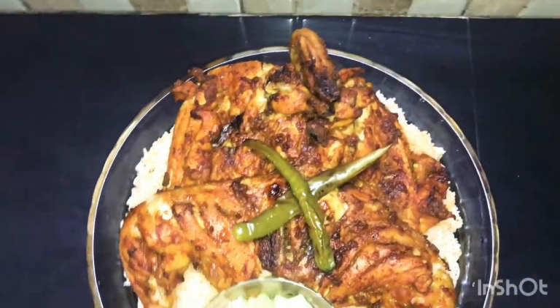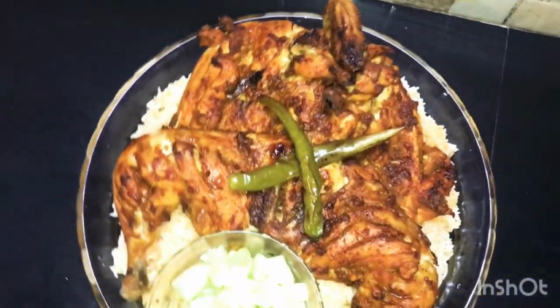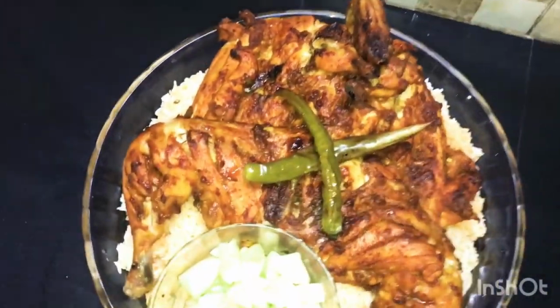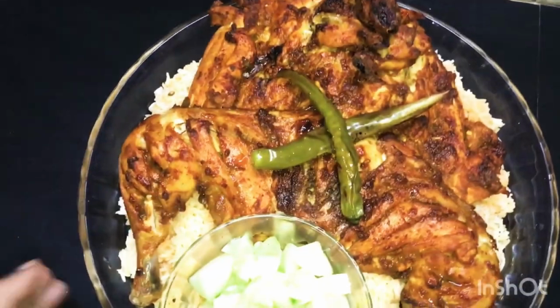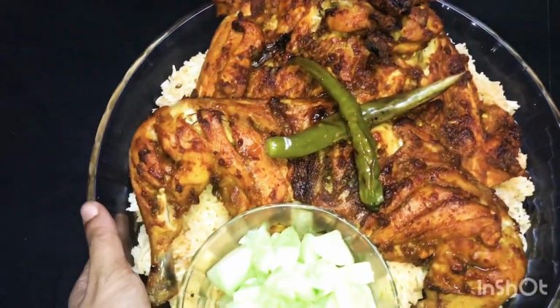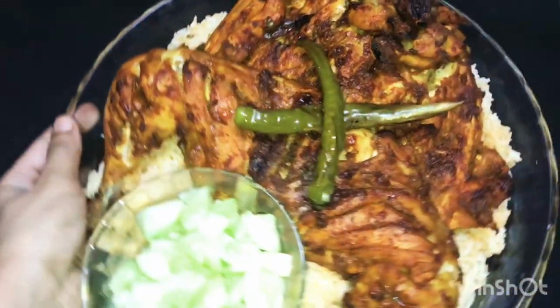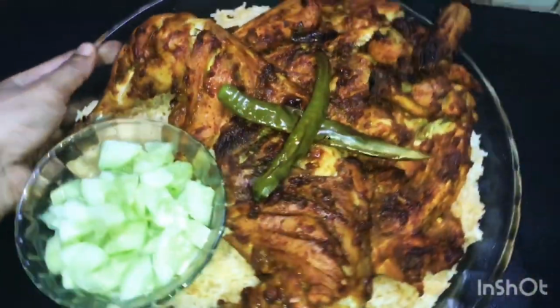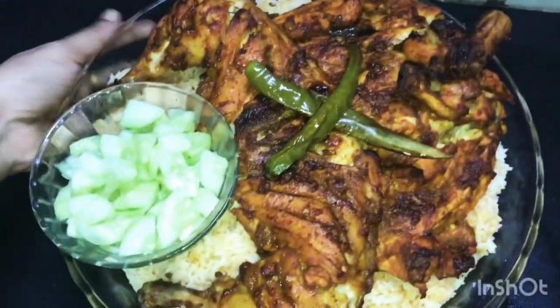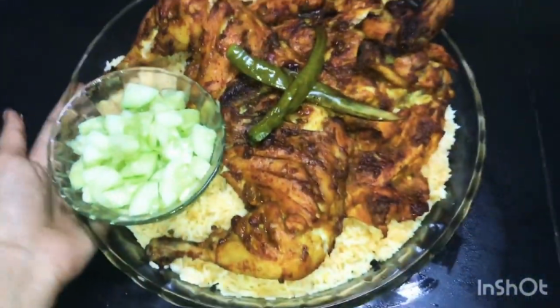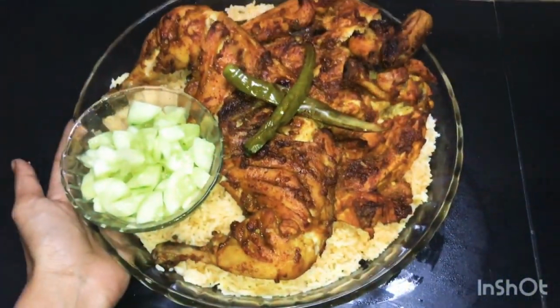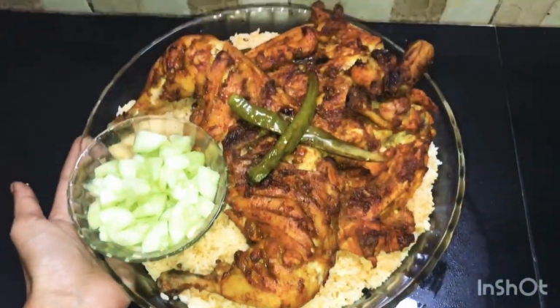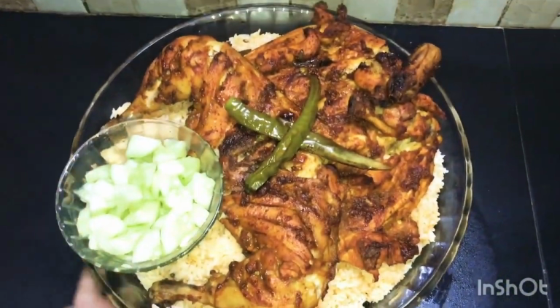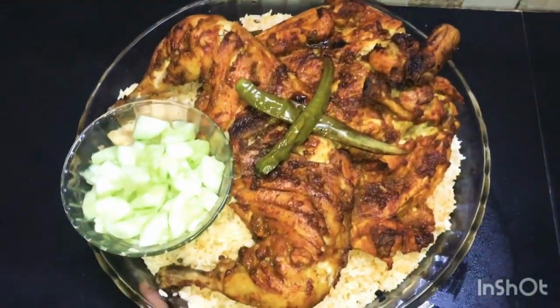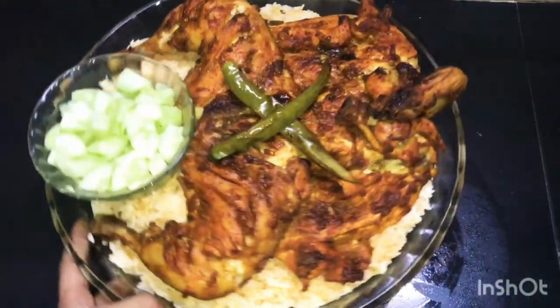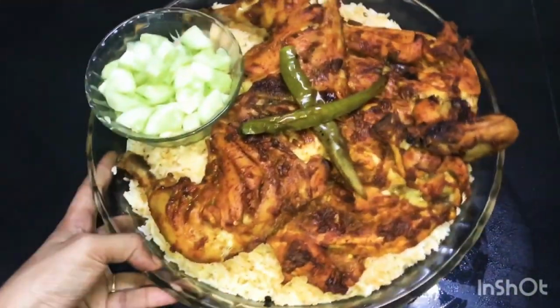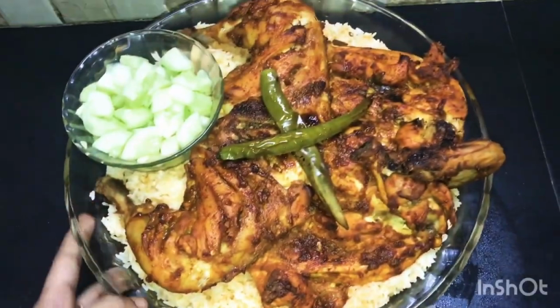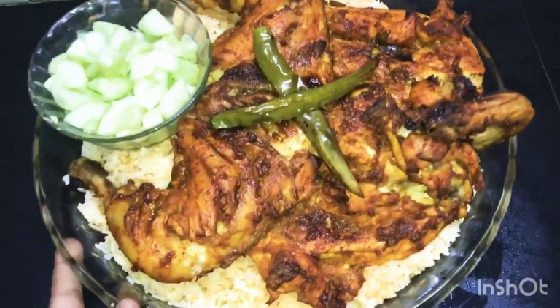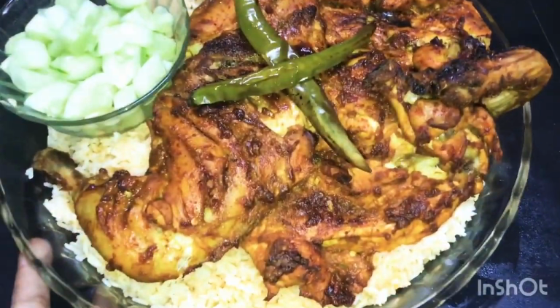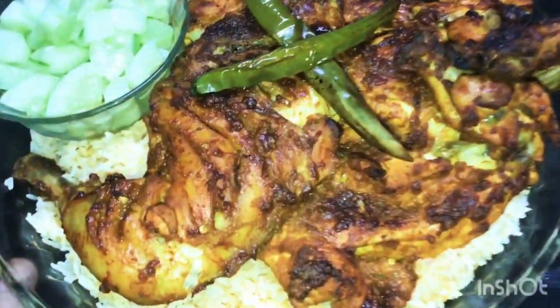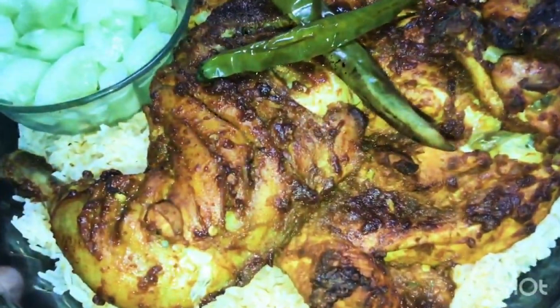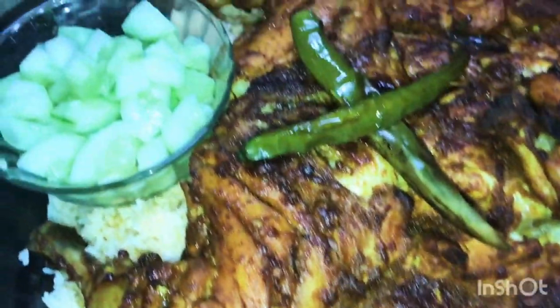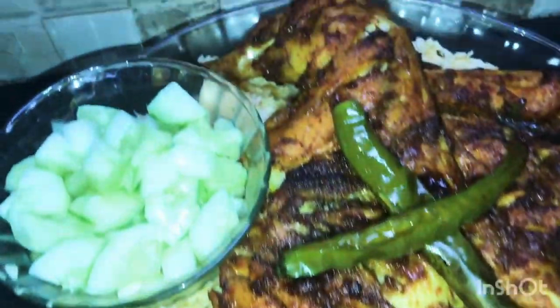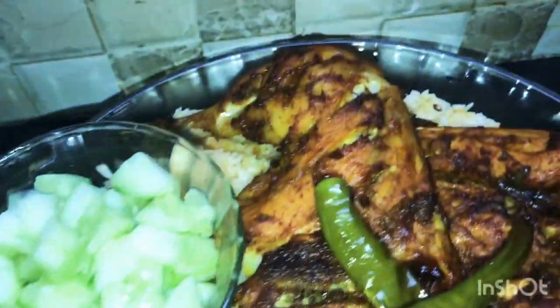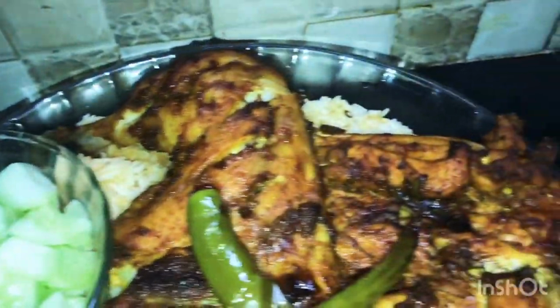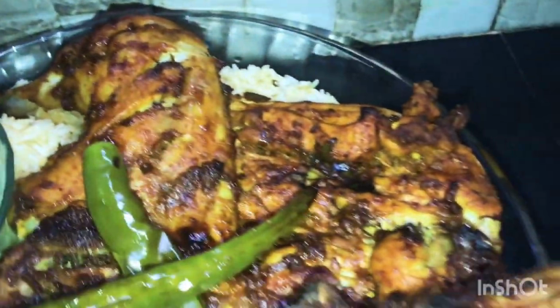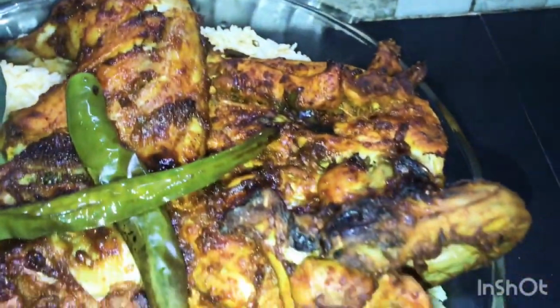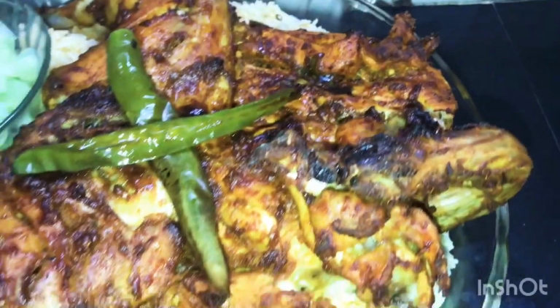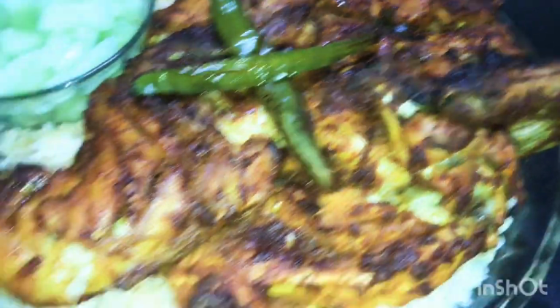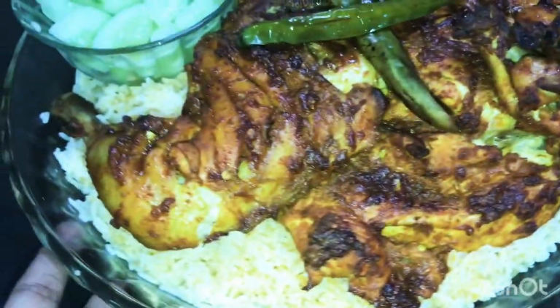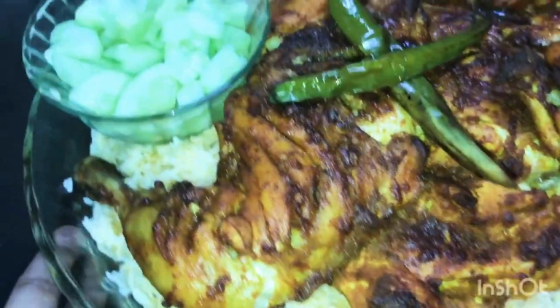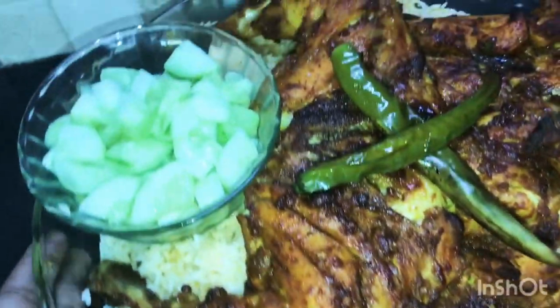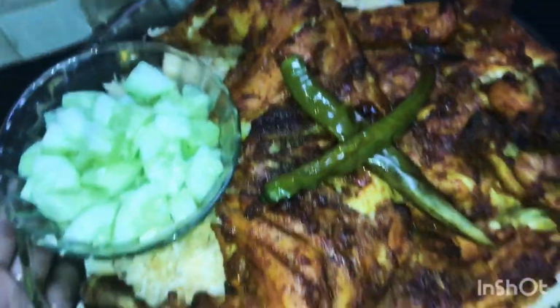We have rice and chicken. I'm going to add a salad with cucumber. I am going to try it — it tastes very well.